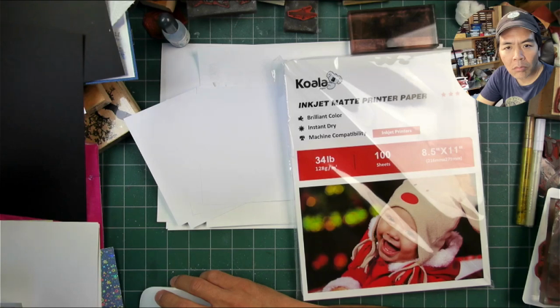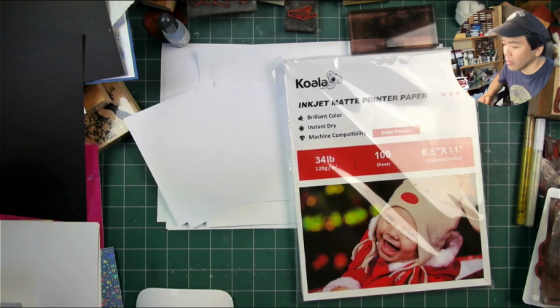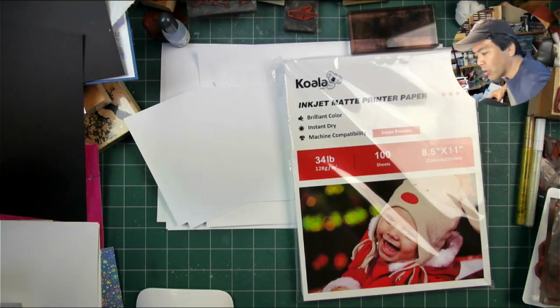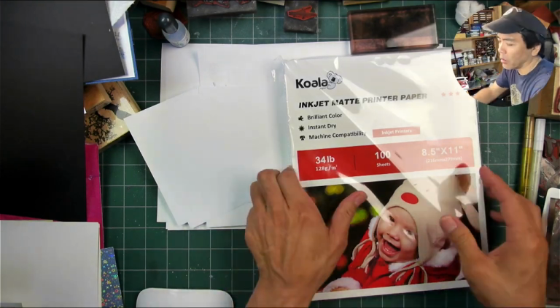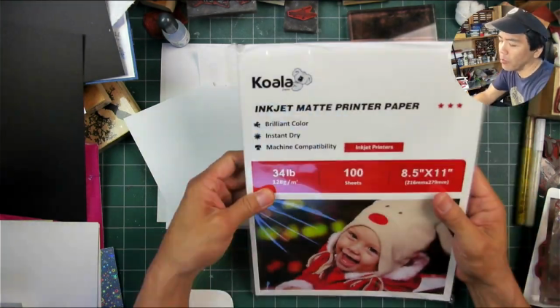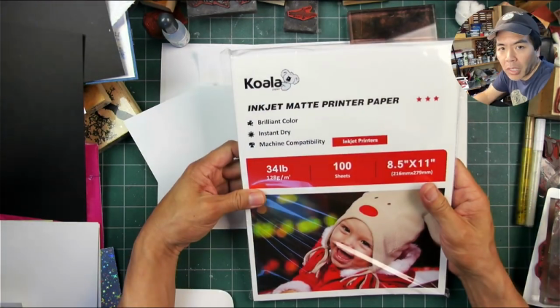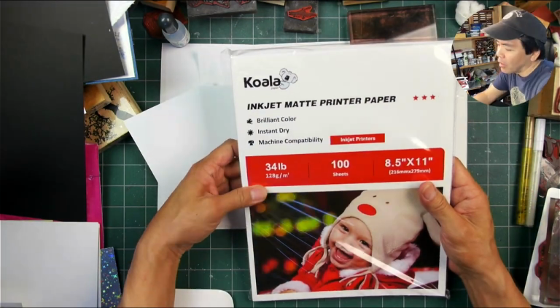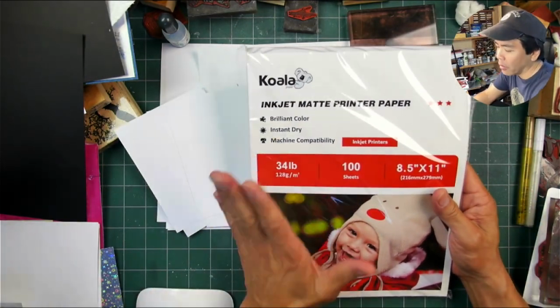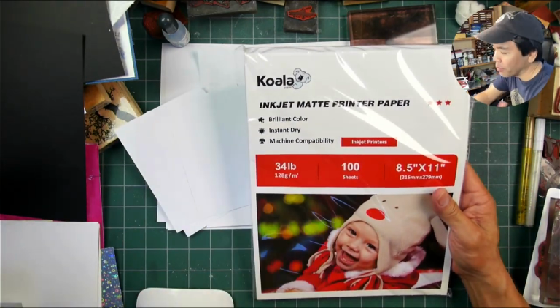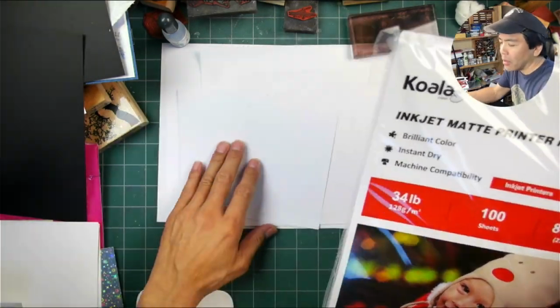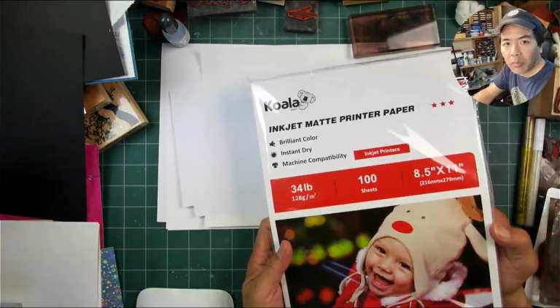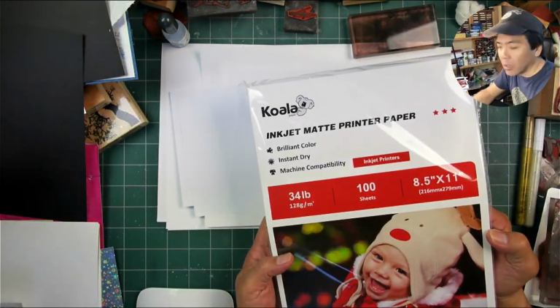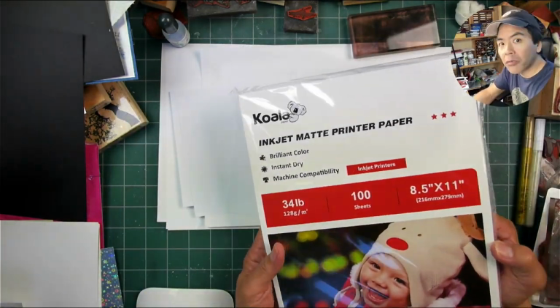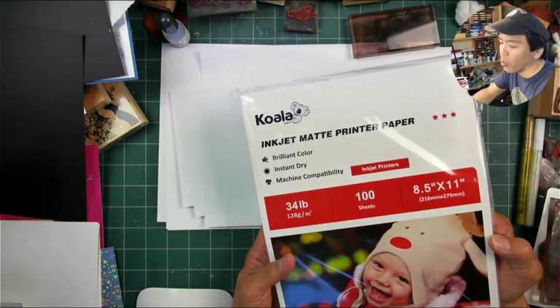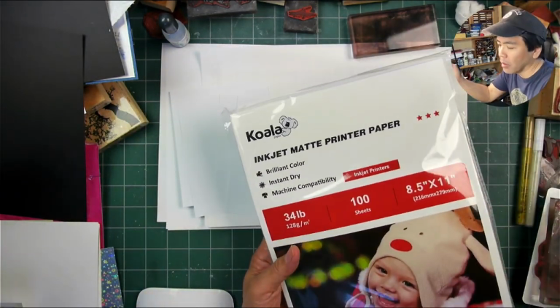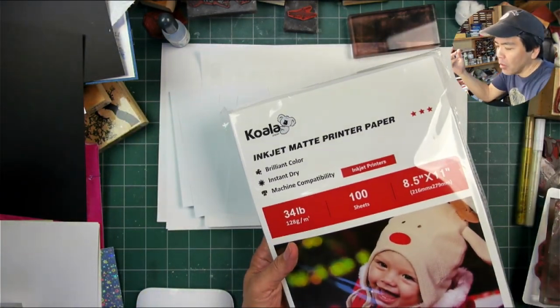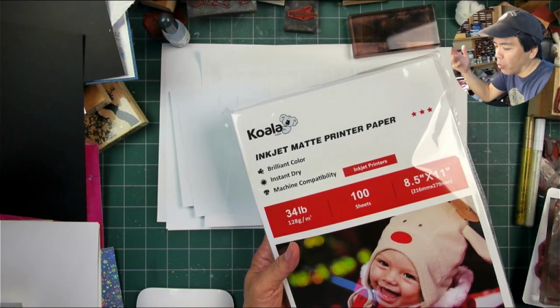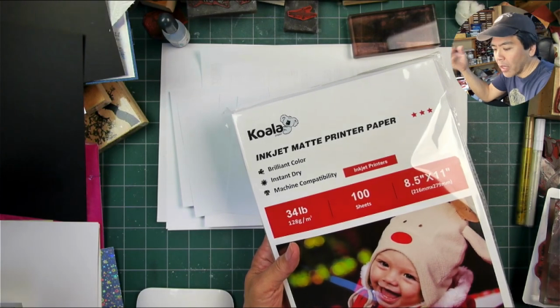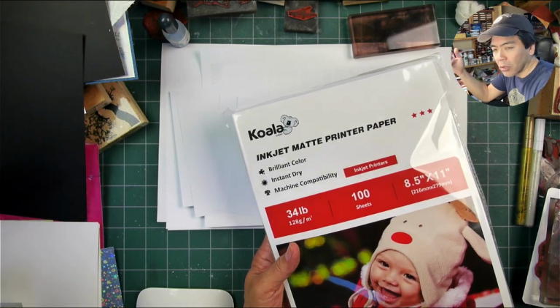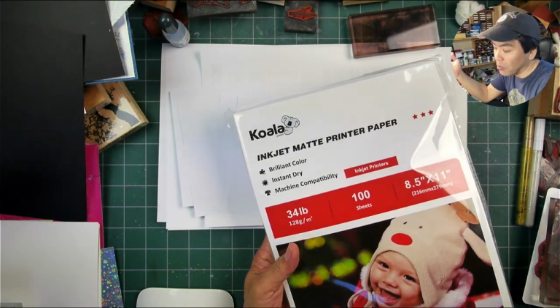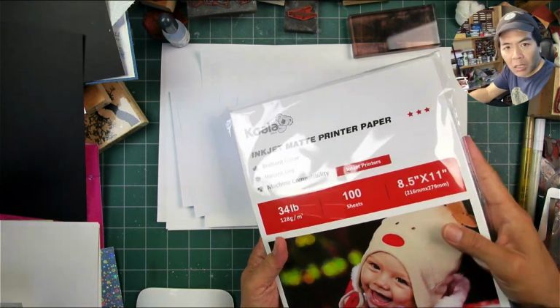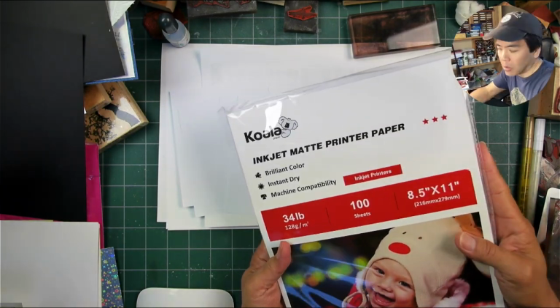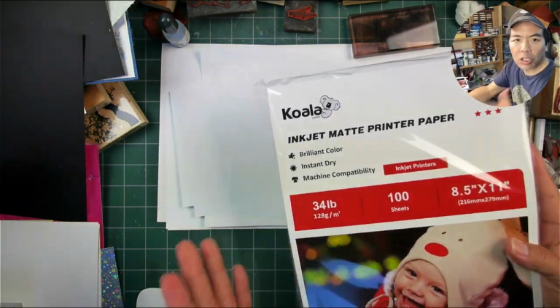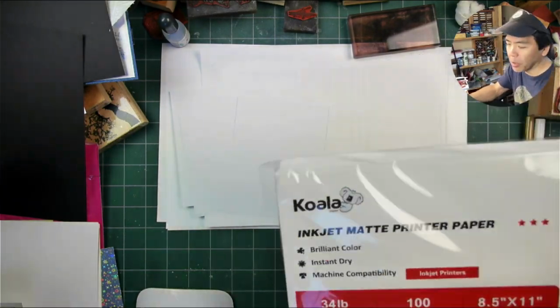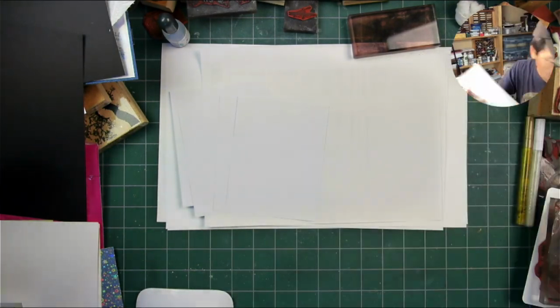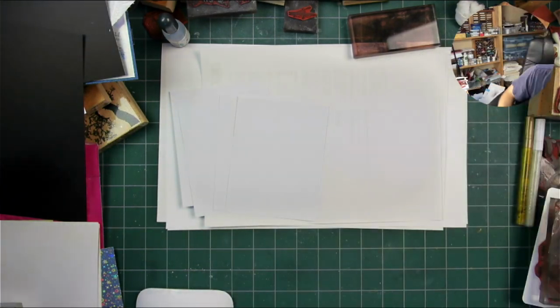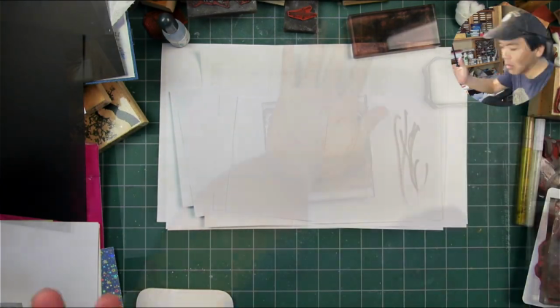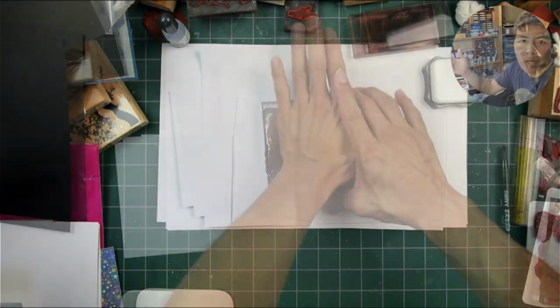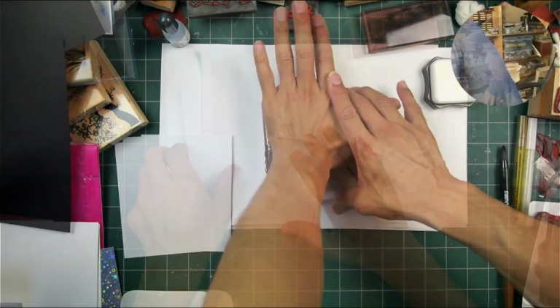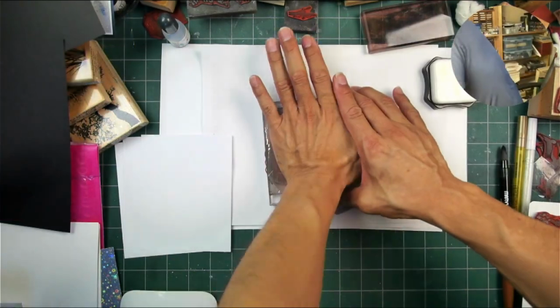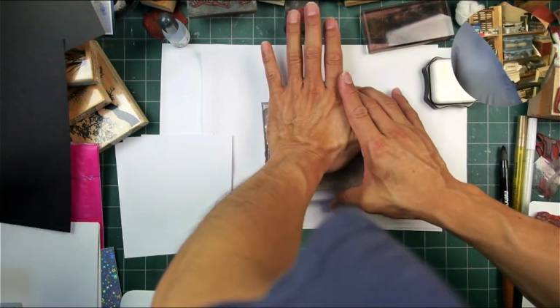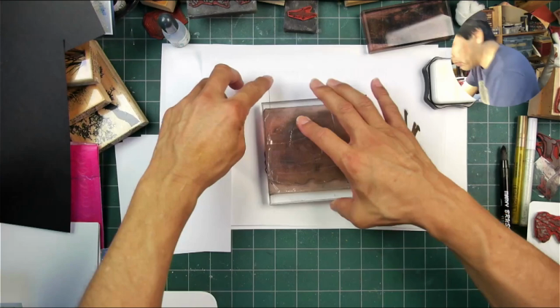Hello and welcome to a product testing video. We're using the Koala Inkjet Matte Printer Paper. It's the first time I've used a matte printer paper before and I wanted to see how it would go.